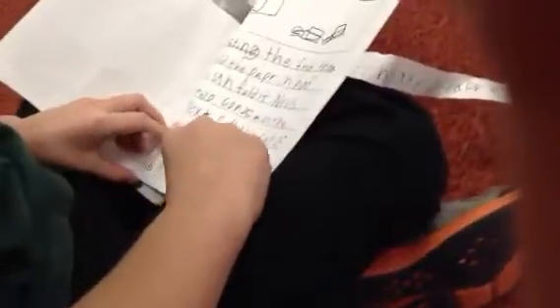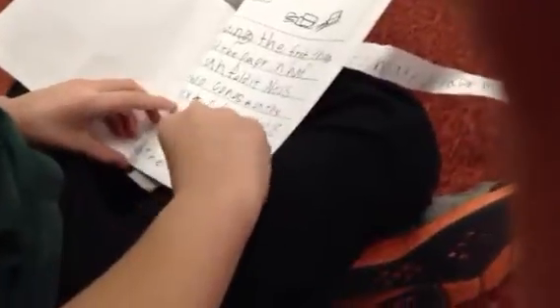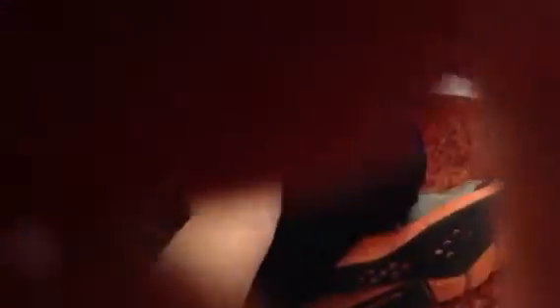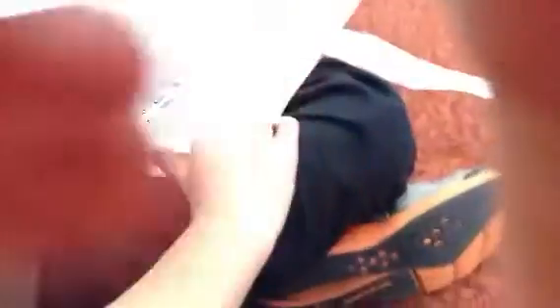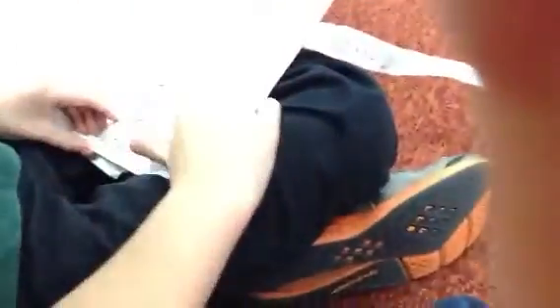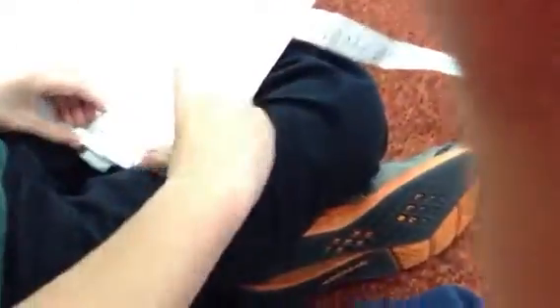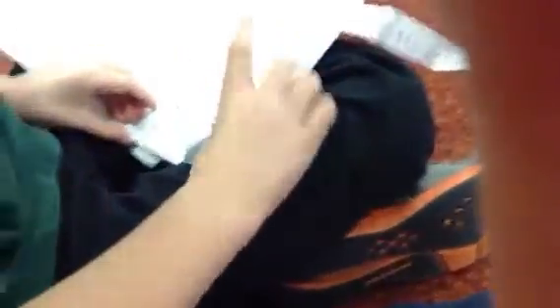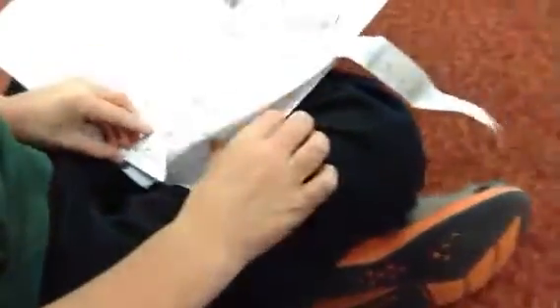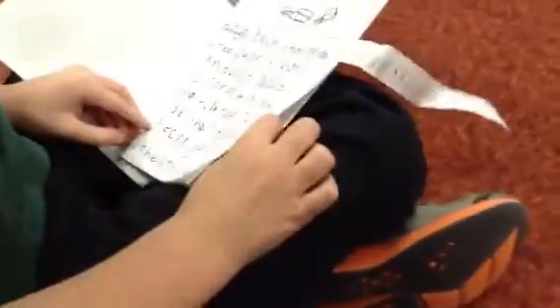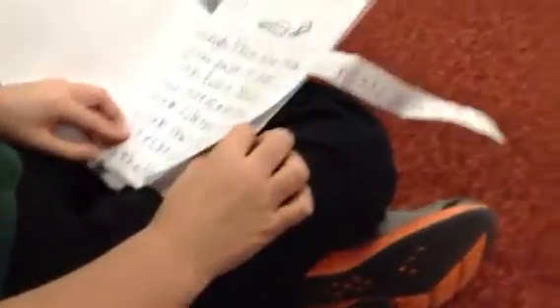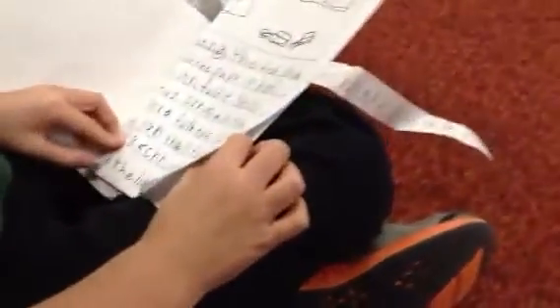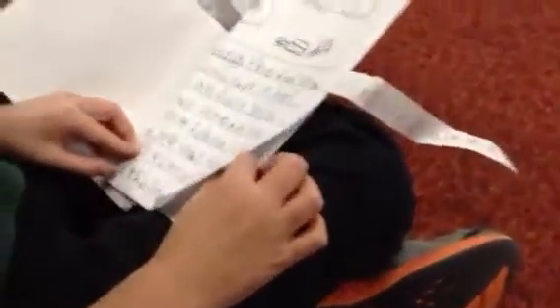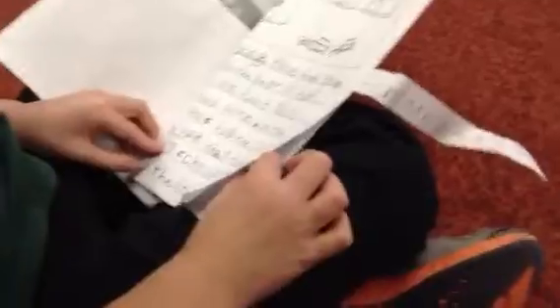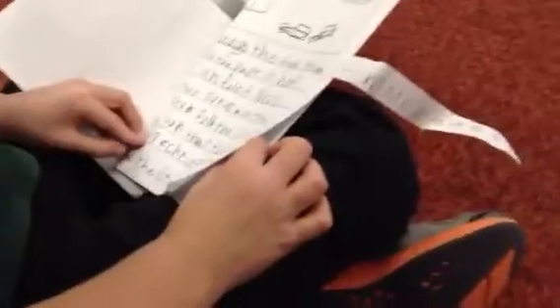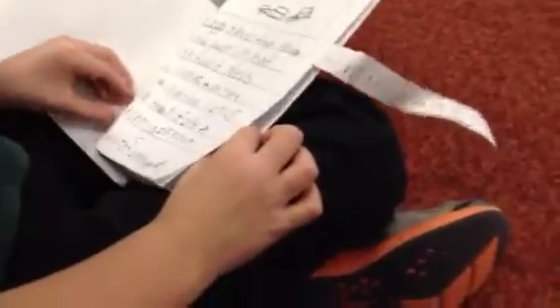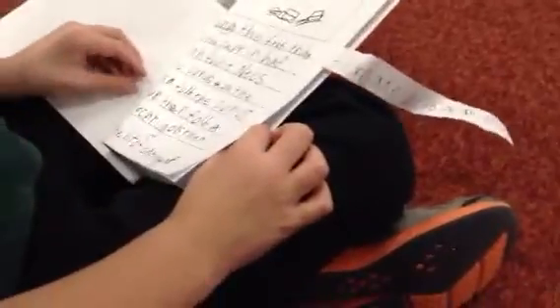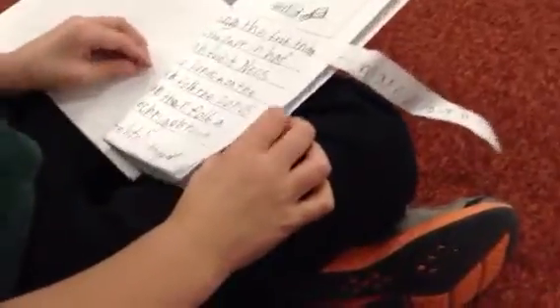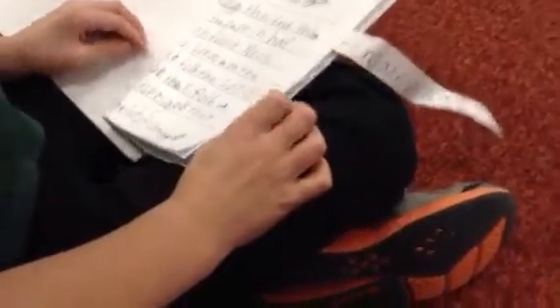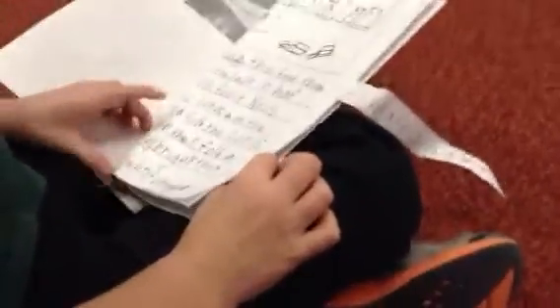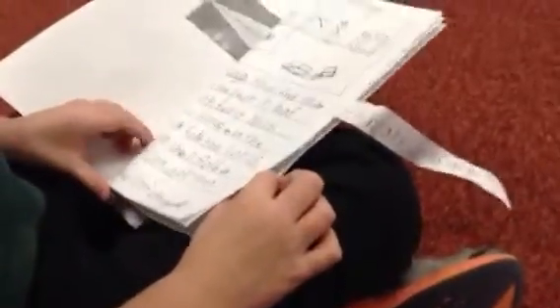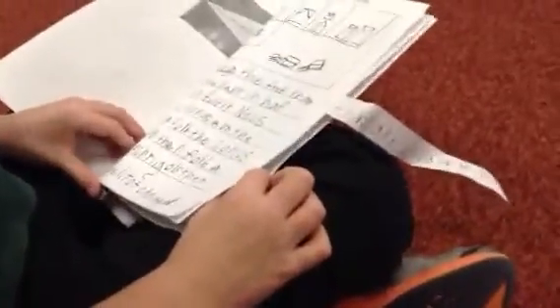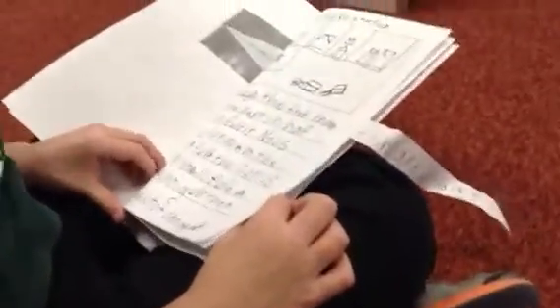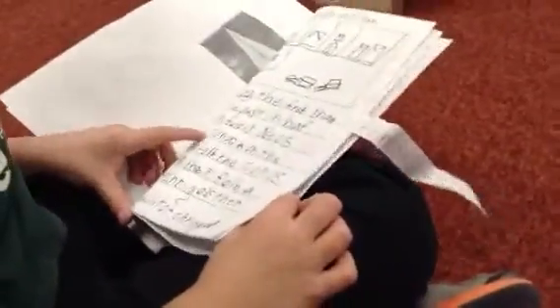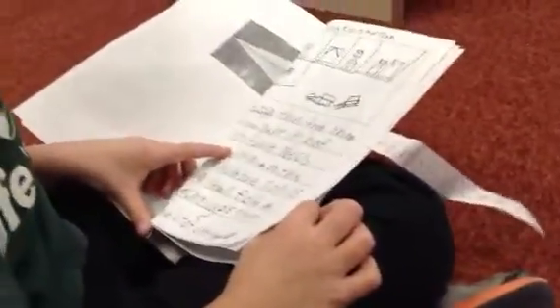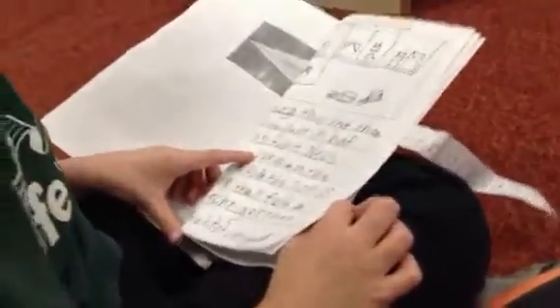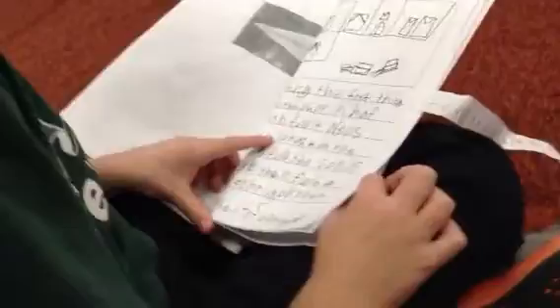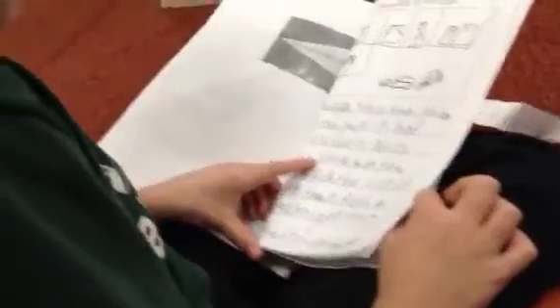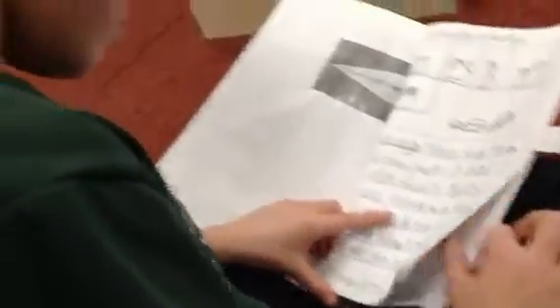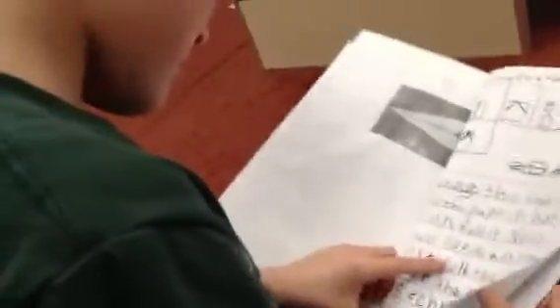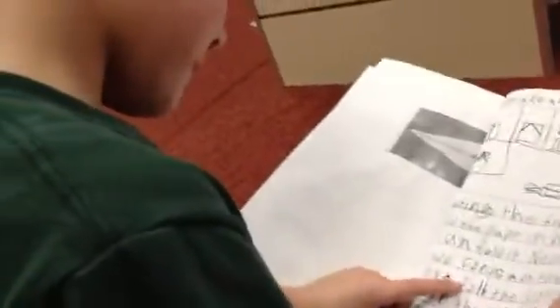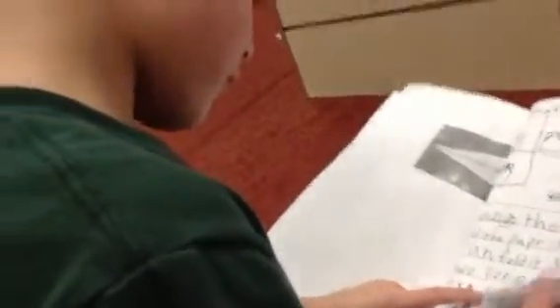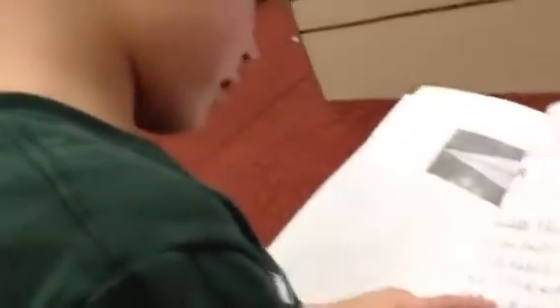Next, fold the corners down, then fold two triangles, then fold the little triangle.